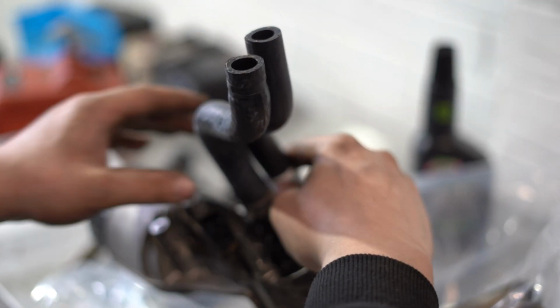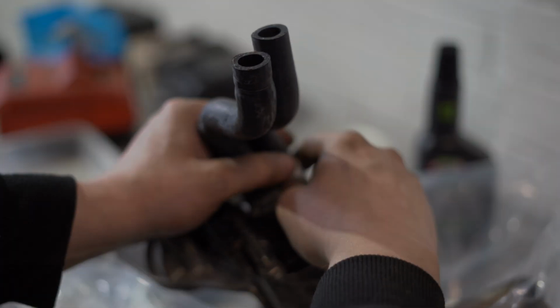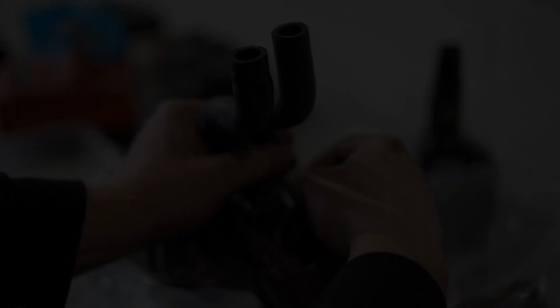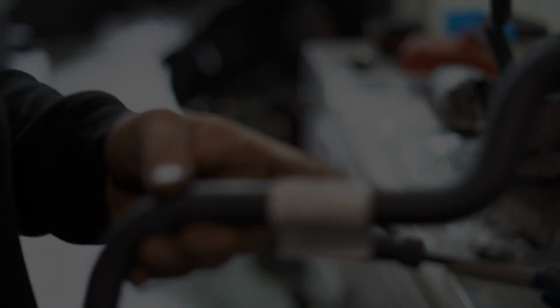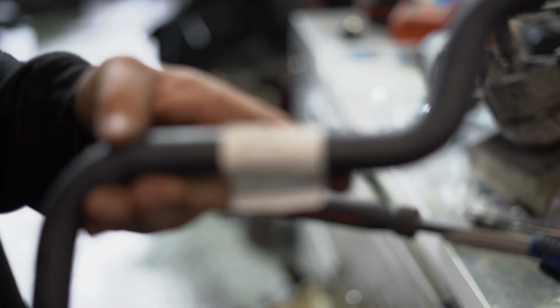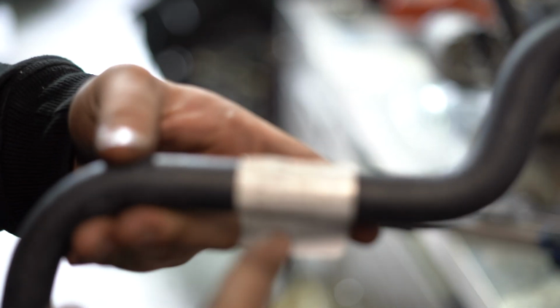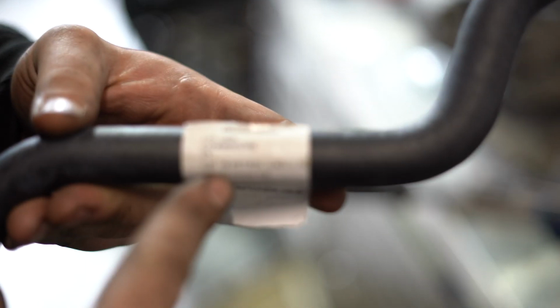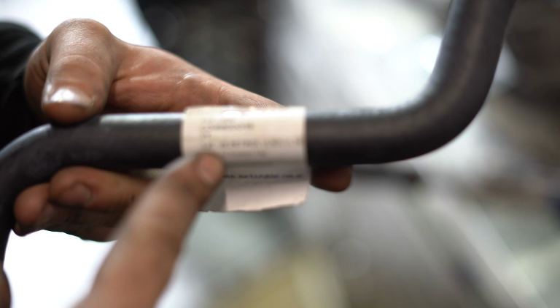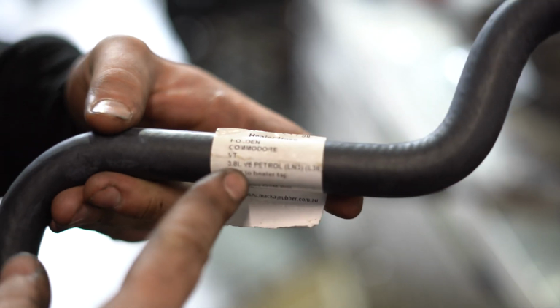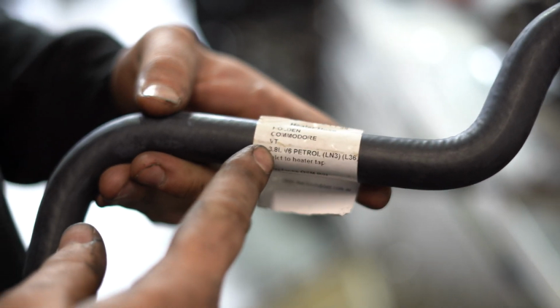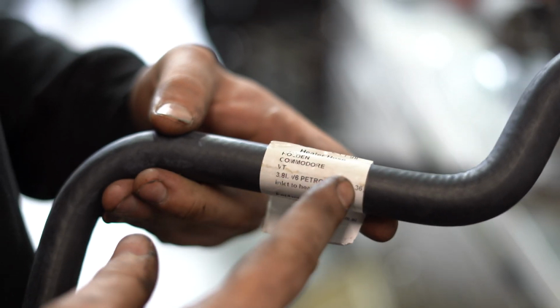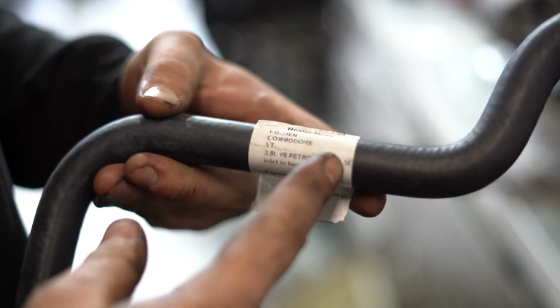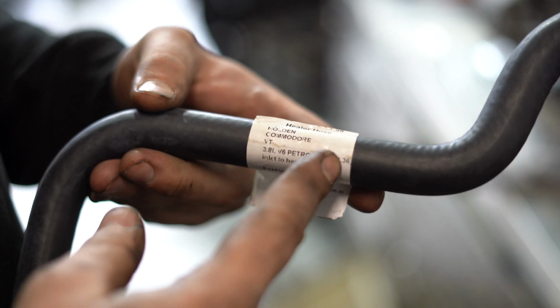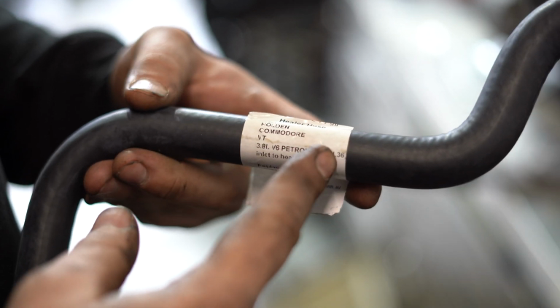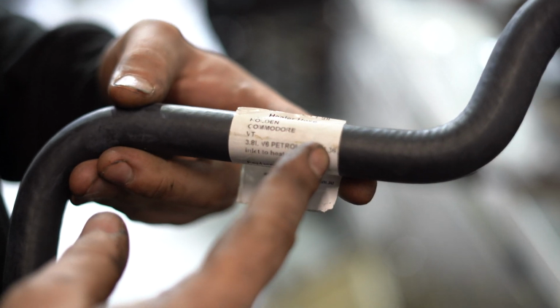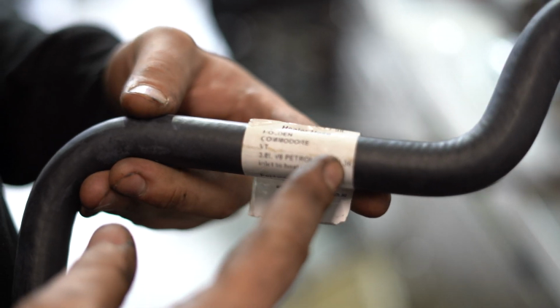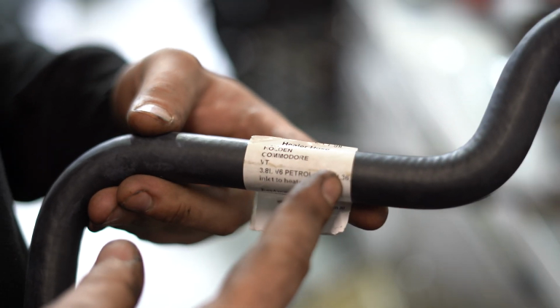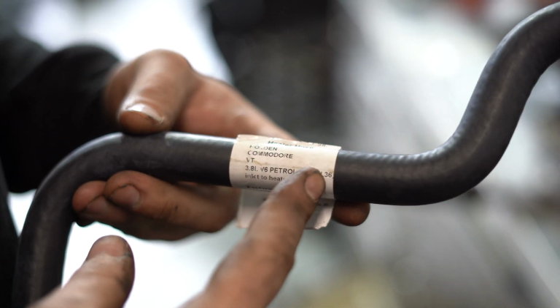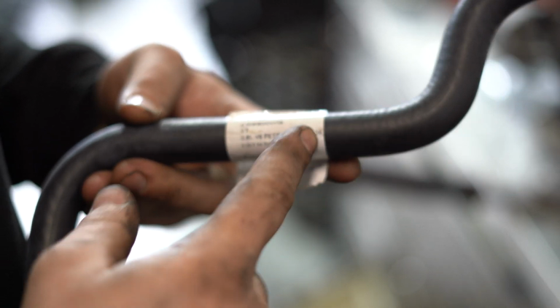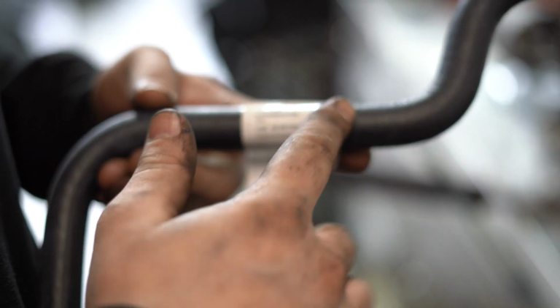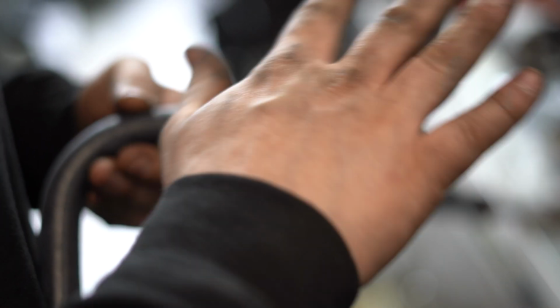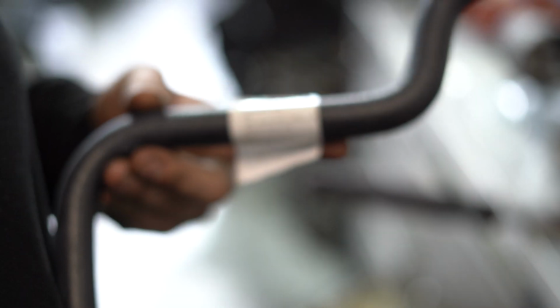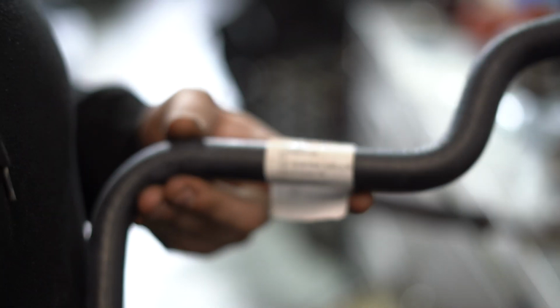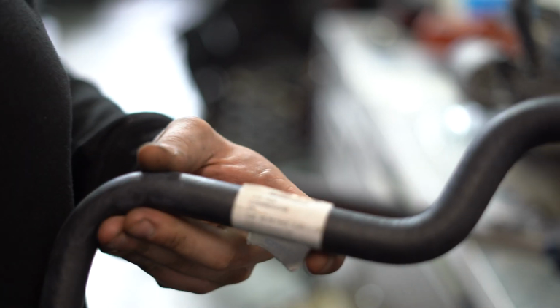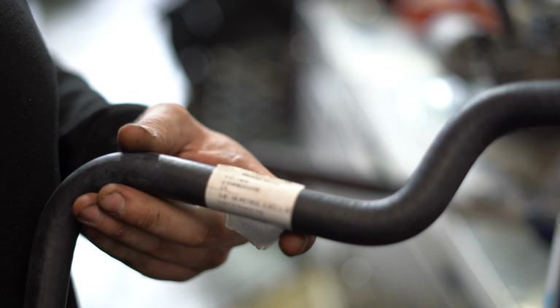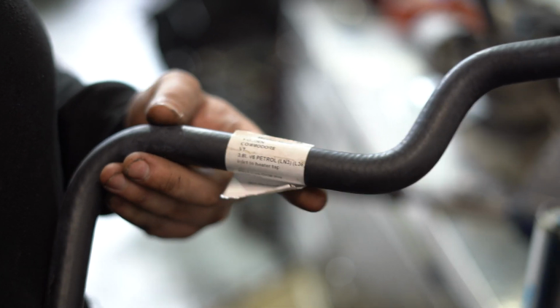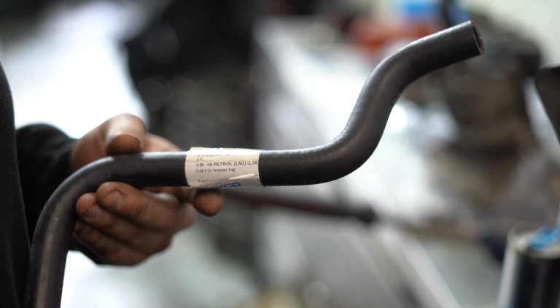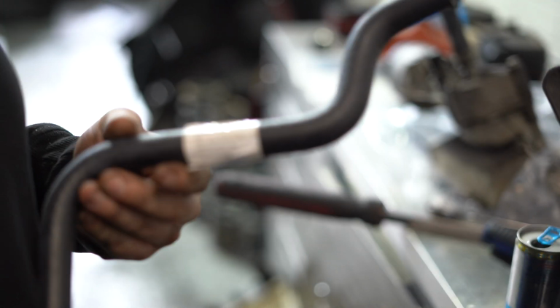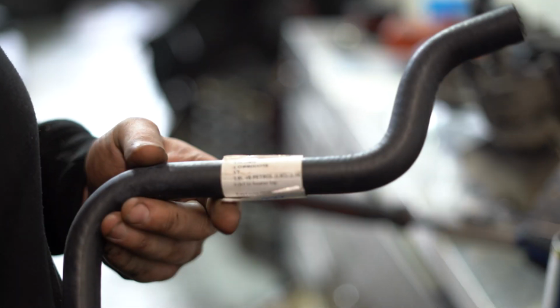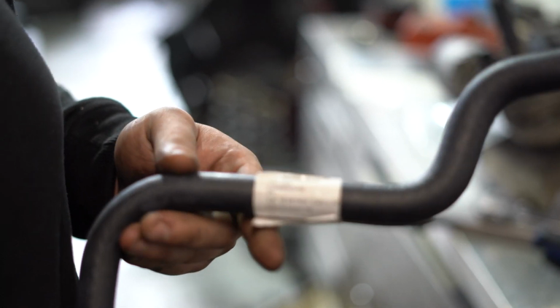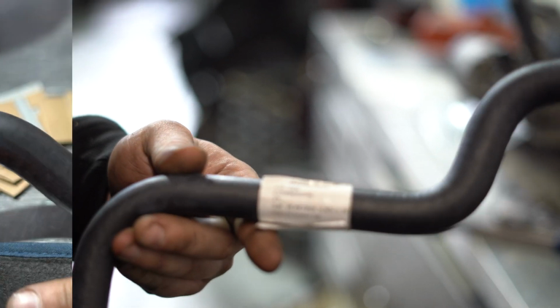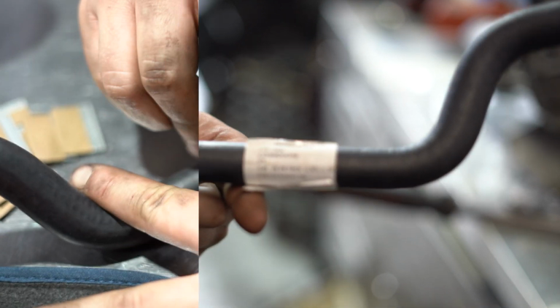This is actually a heater hose for a VT Commodore — this is the perfect shape, size, and length, whatever you want to call it.